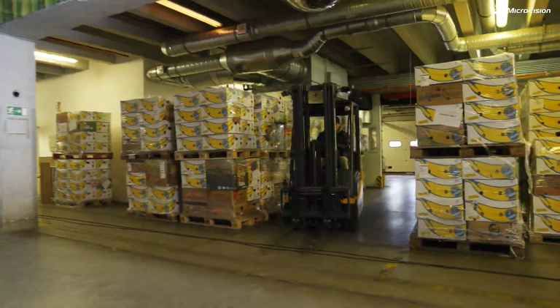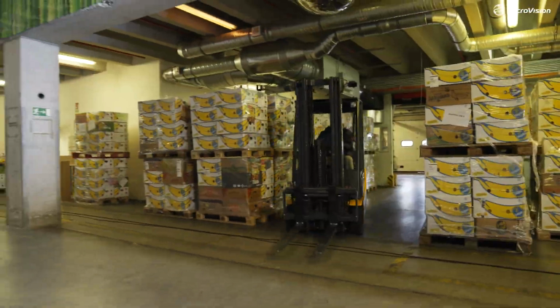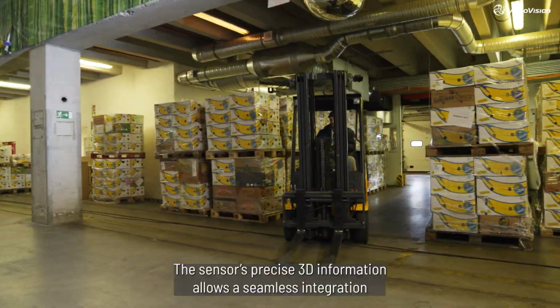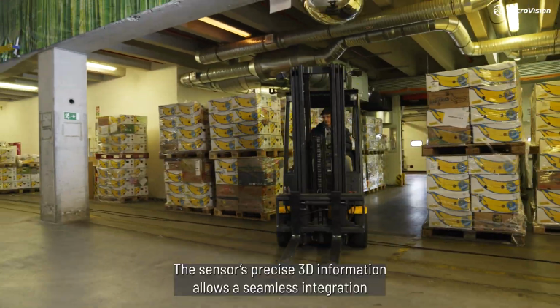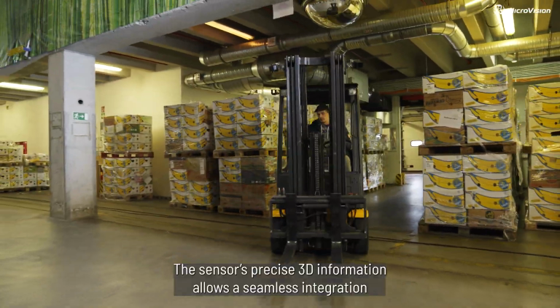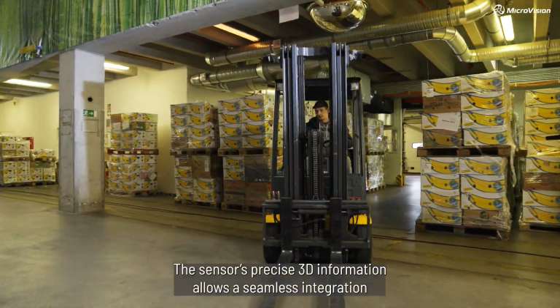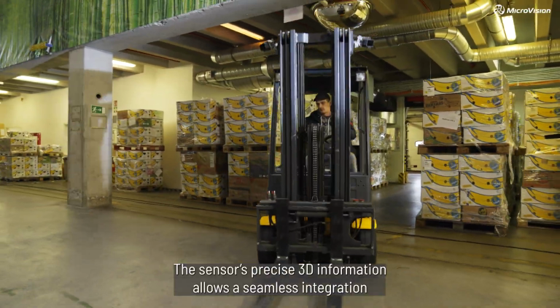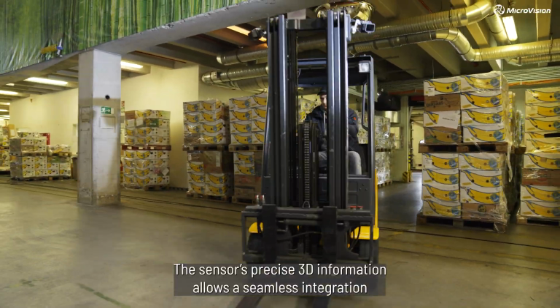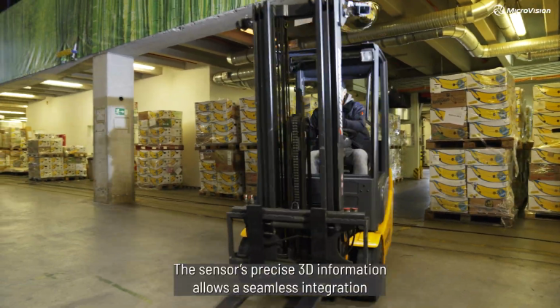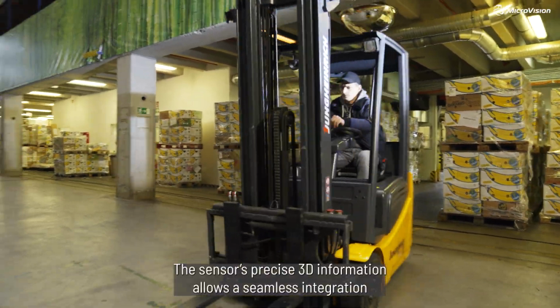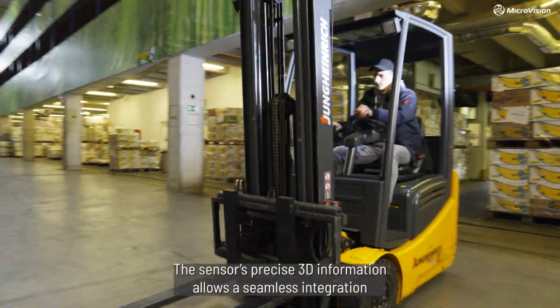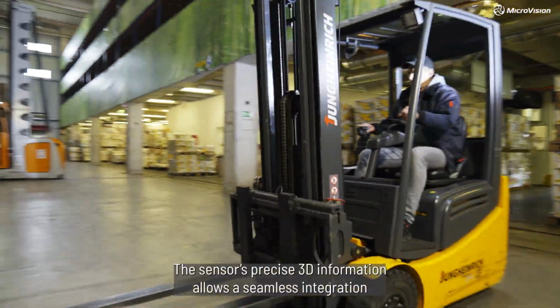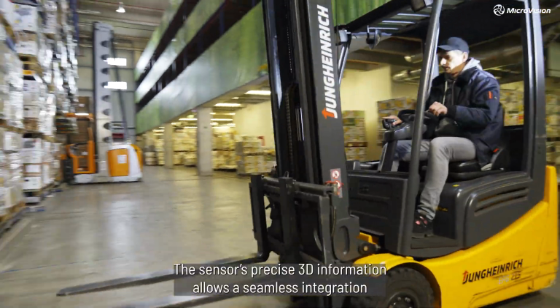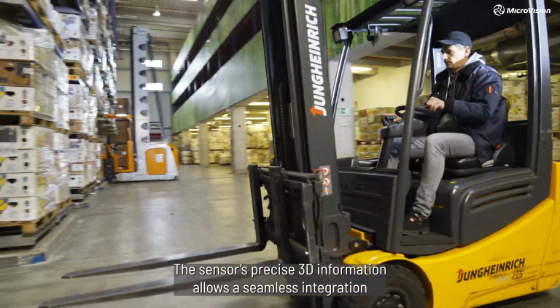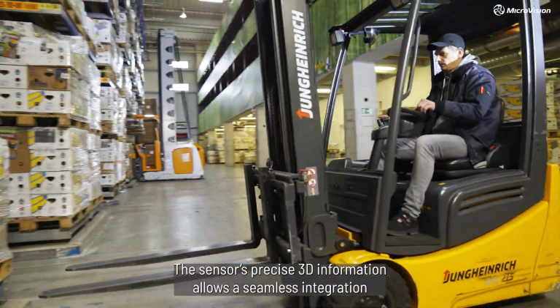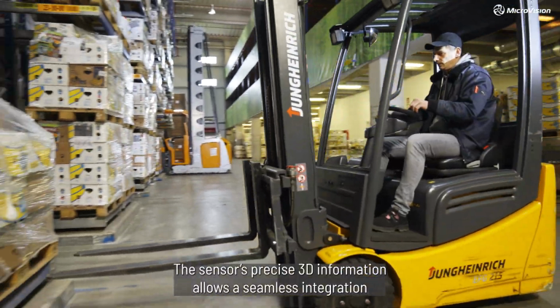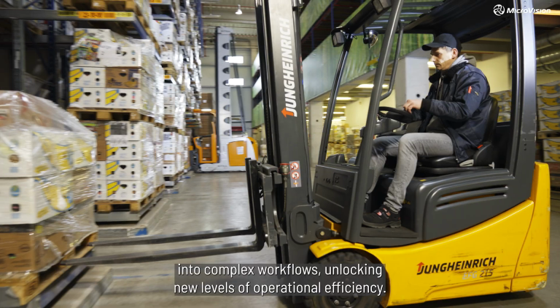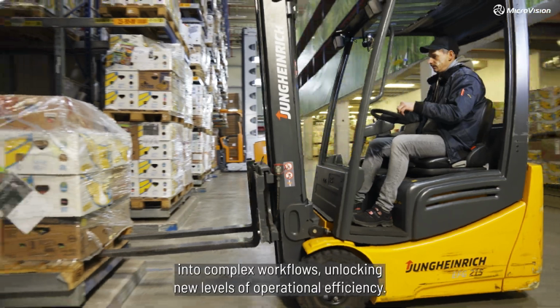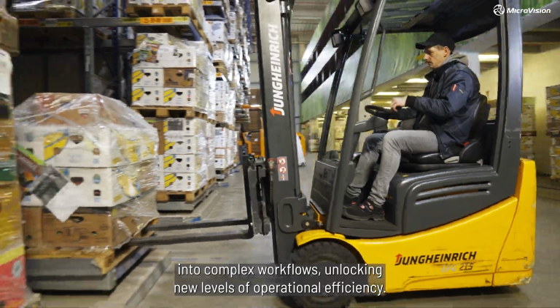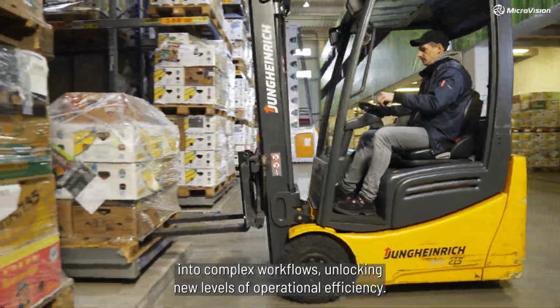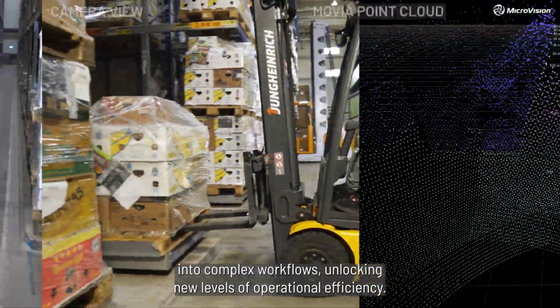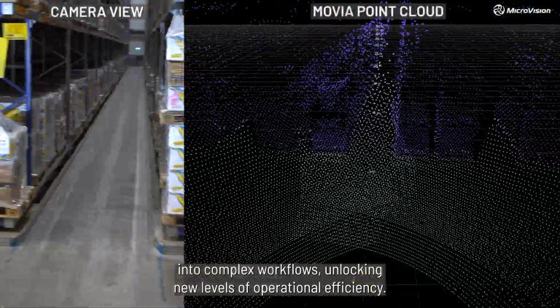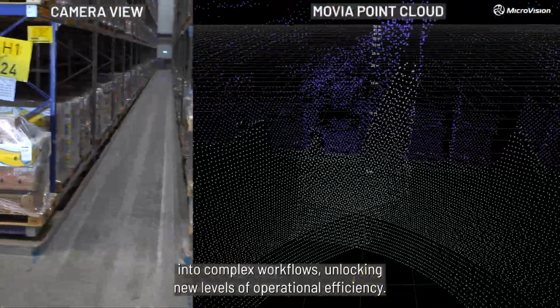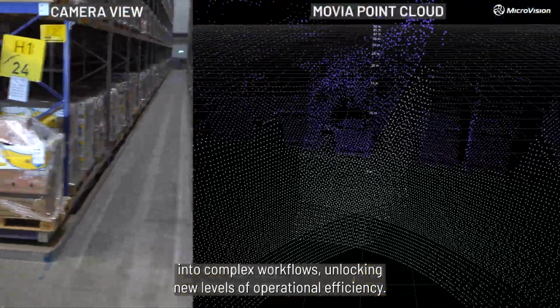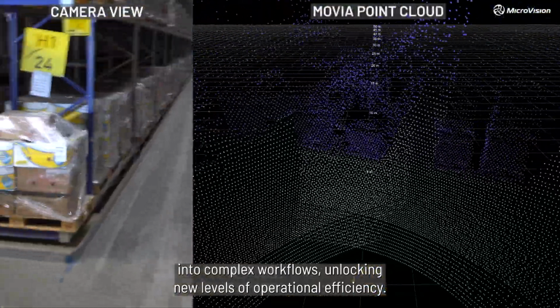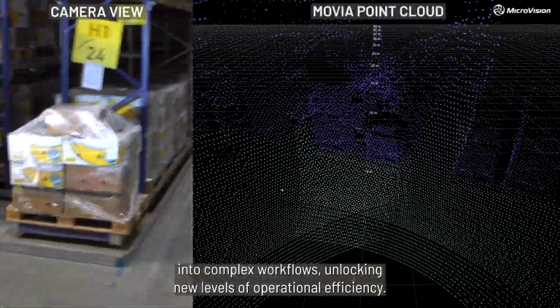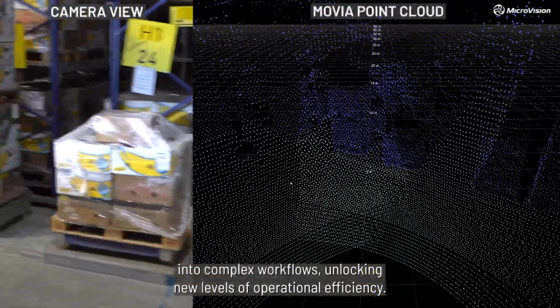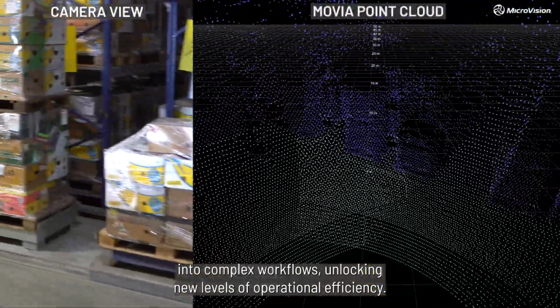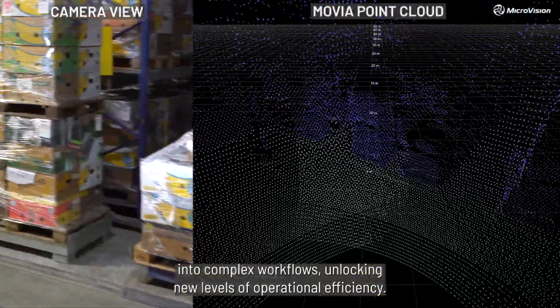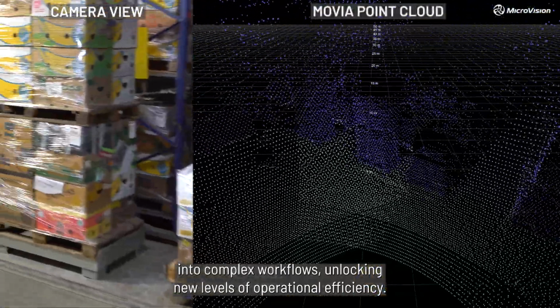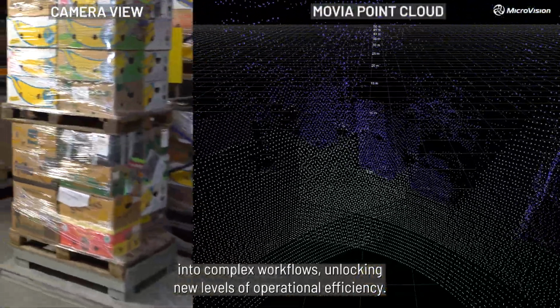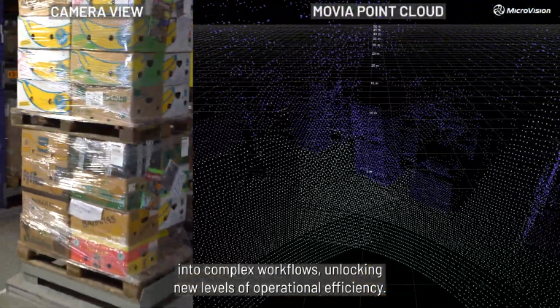The sensor's precise 3D information allows a seamless integration into complex workflows, unlocking new levels of operational efficiency.